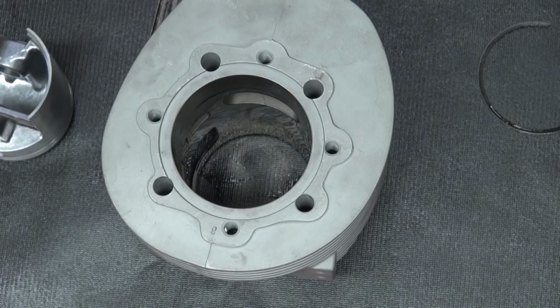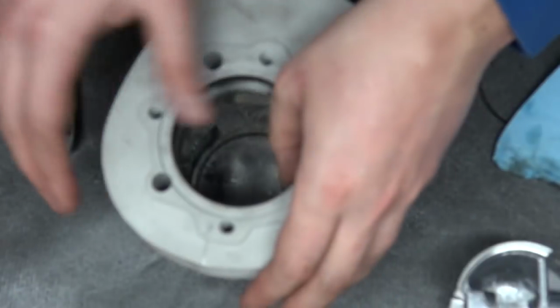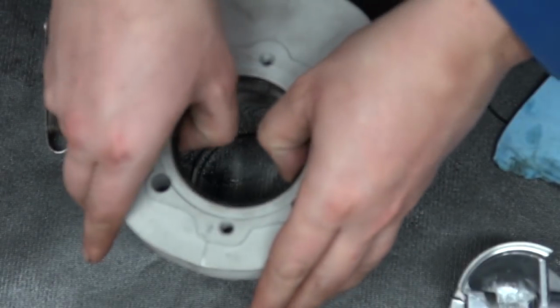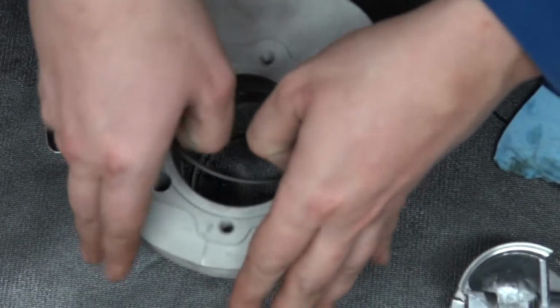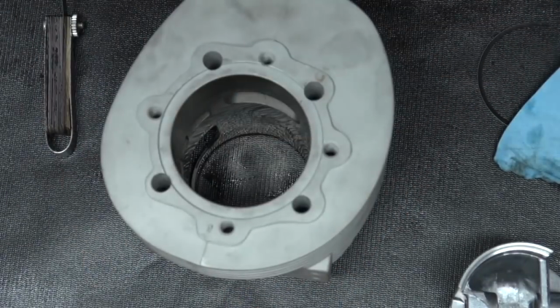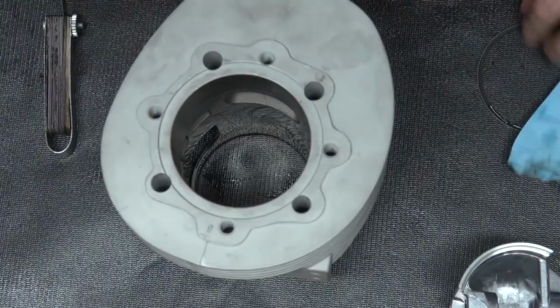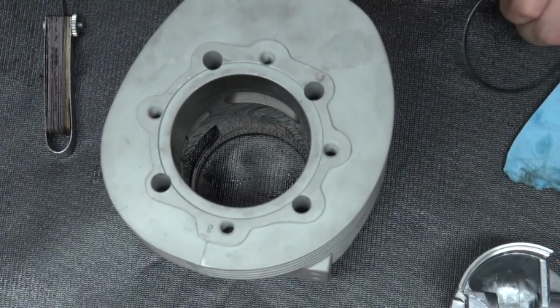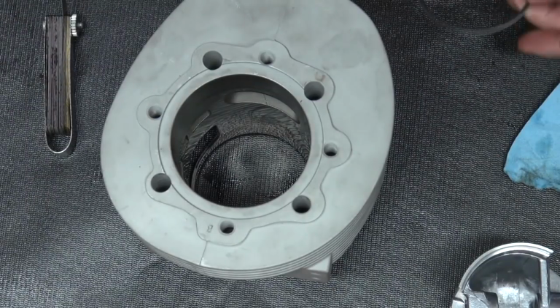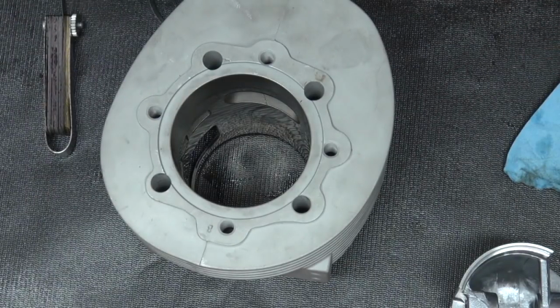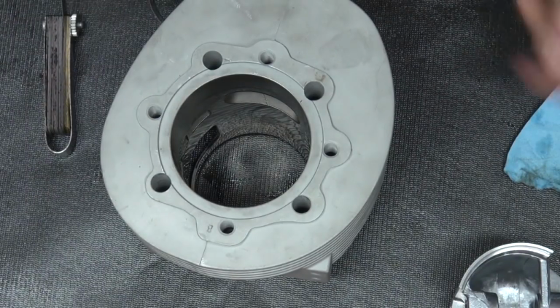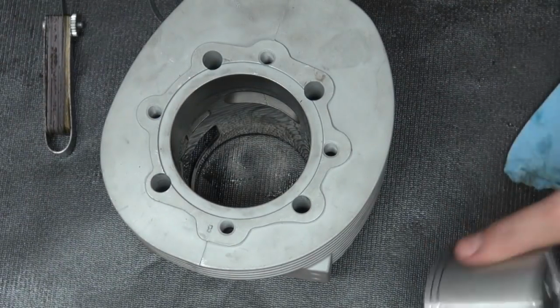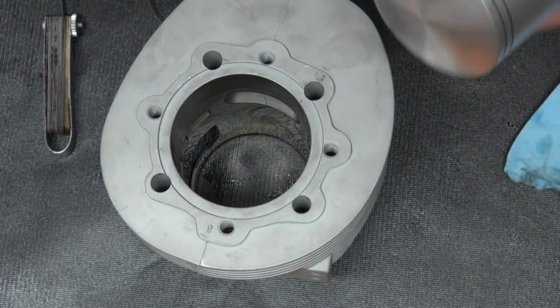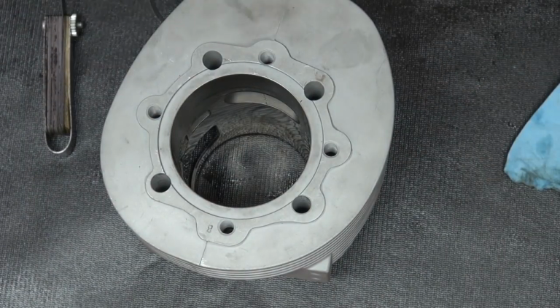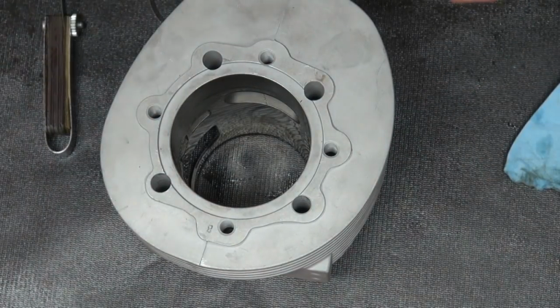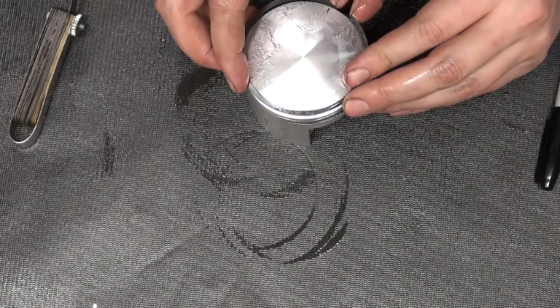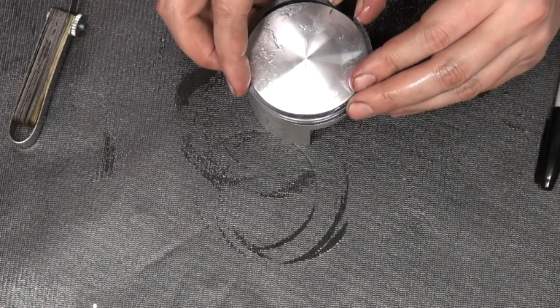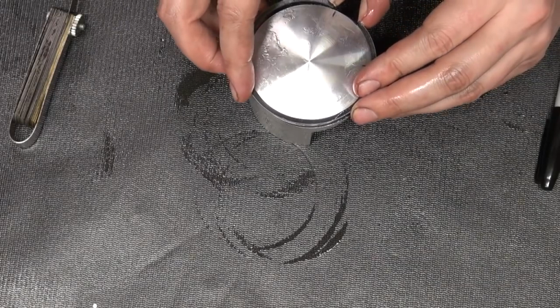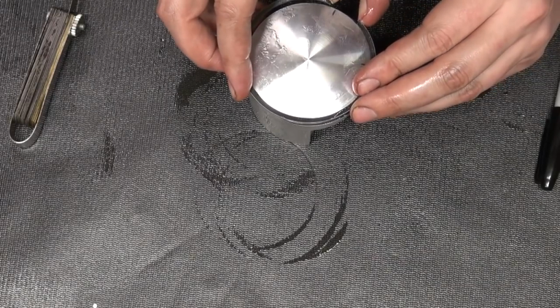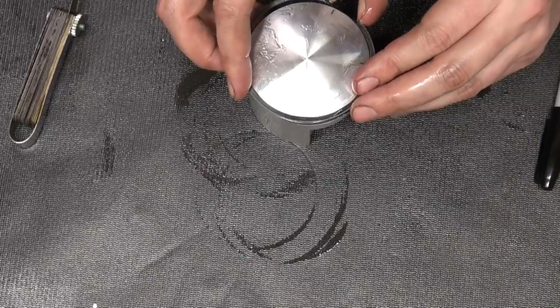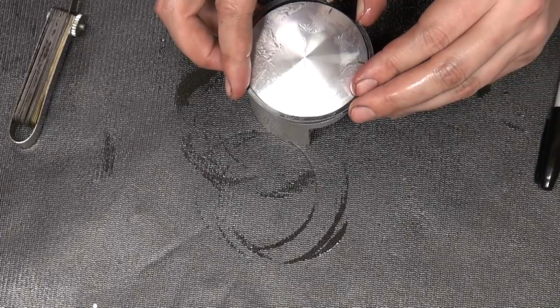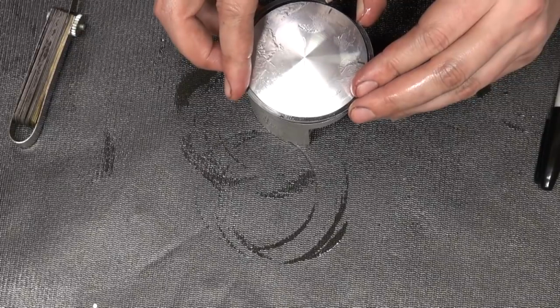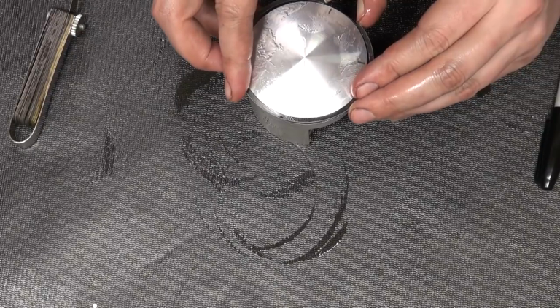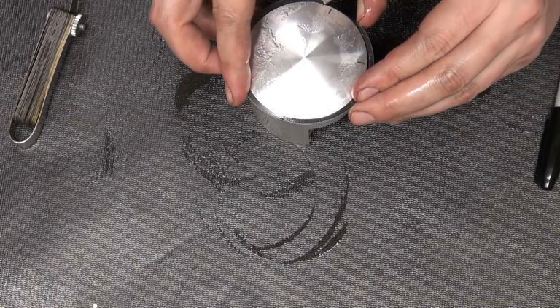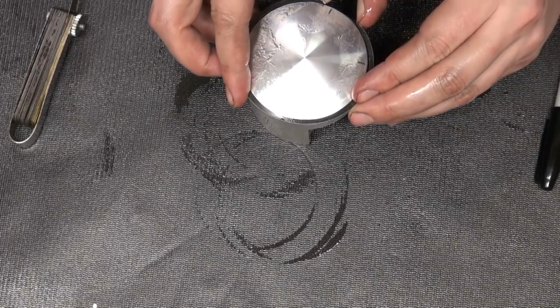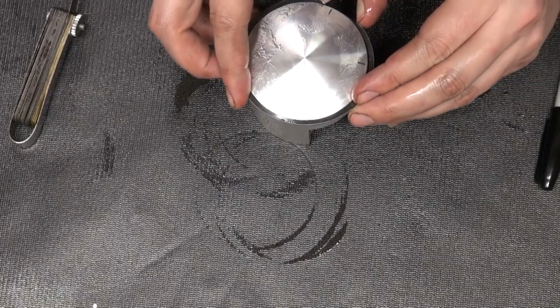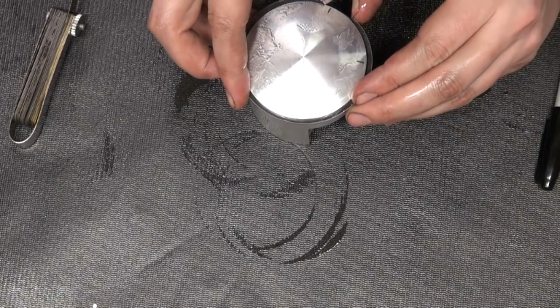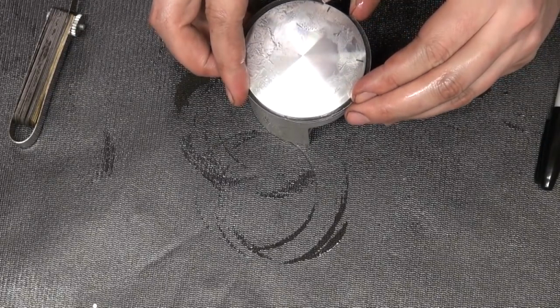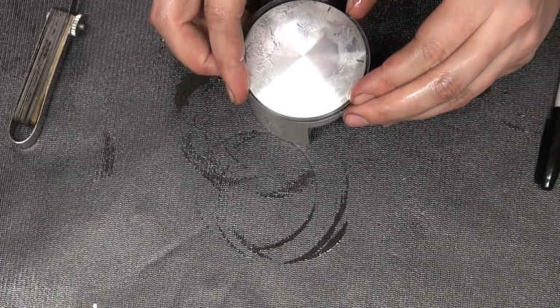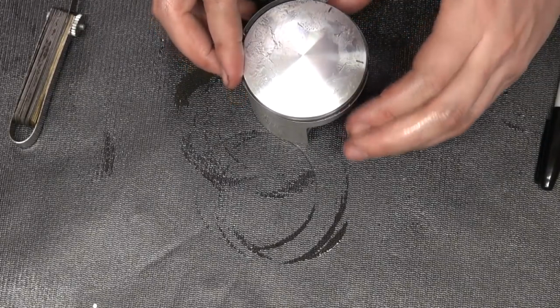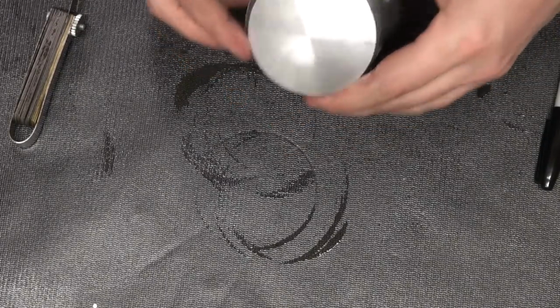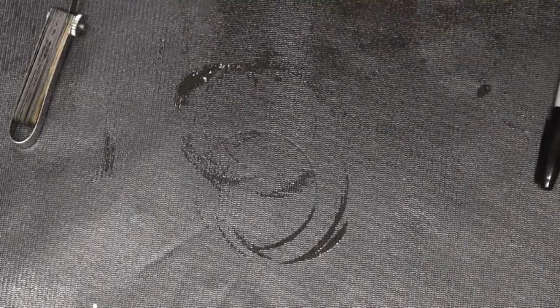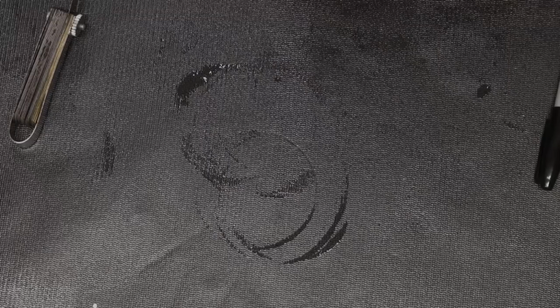If the gap doesn't fit I file them down, and once they're ready I can mount them onto the piston. When it comes to piston rings, it's nice to have a little fingernail, which makes spreading the ring and sliding it on easier.